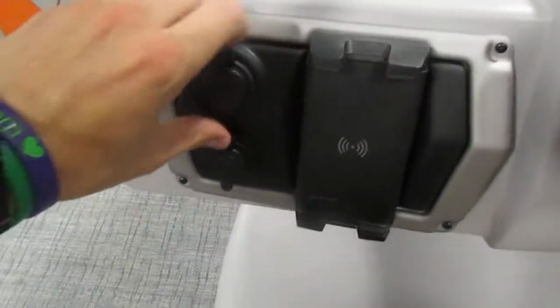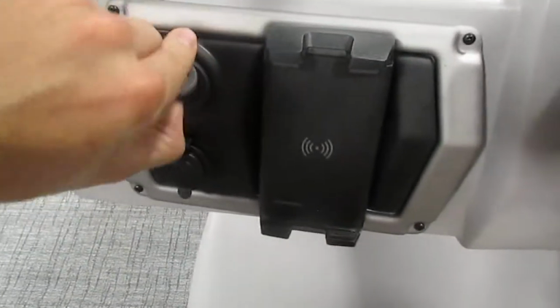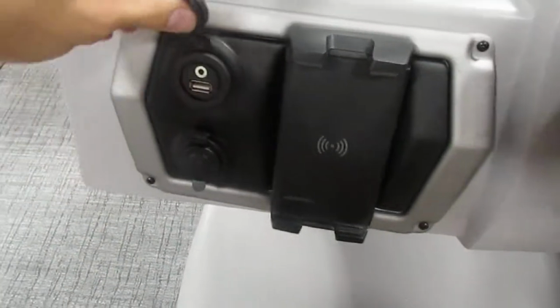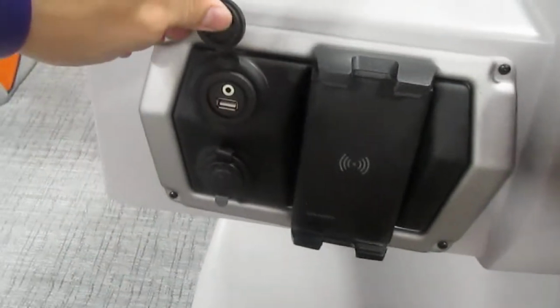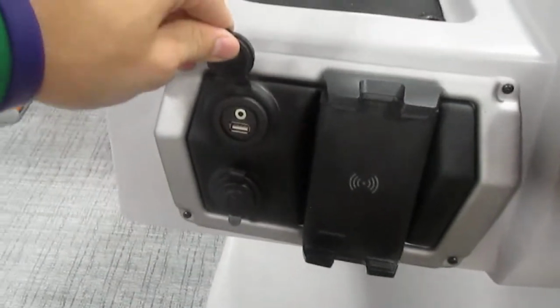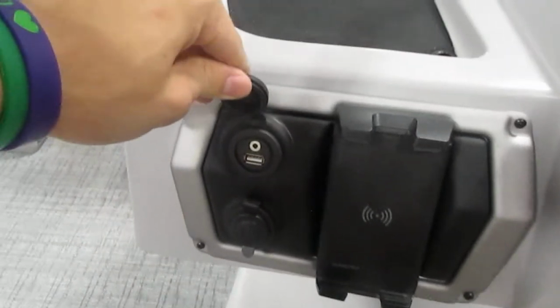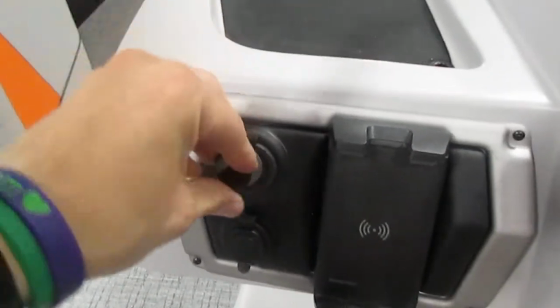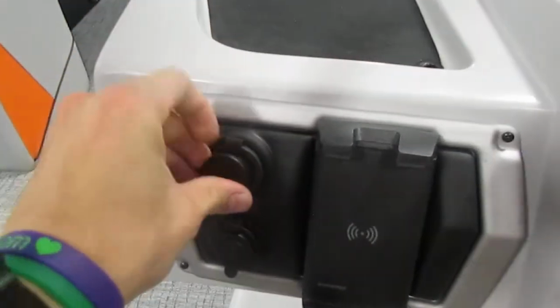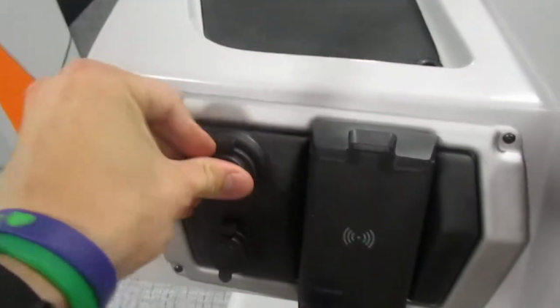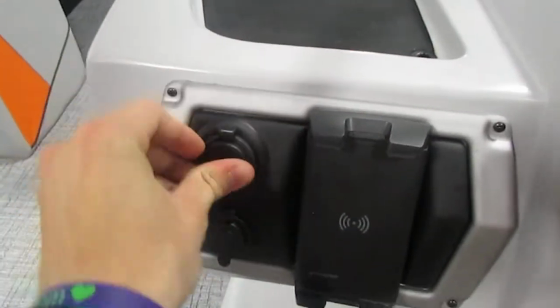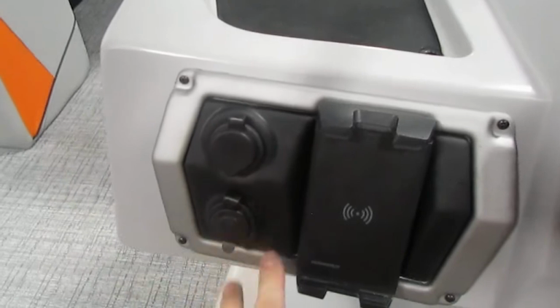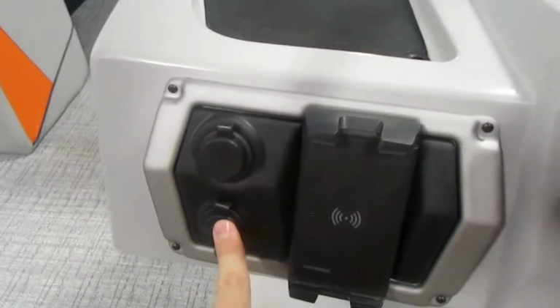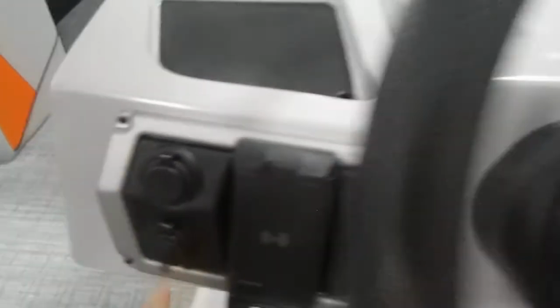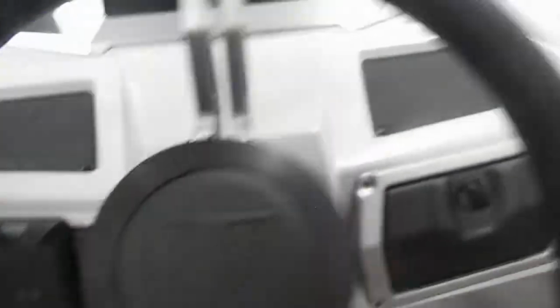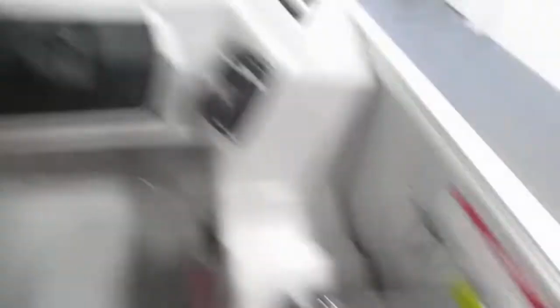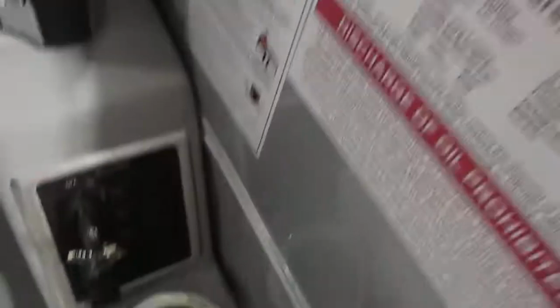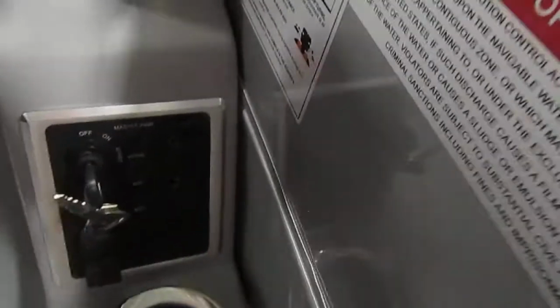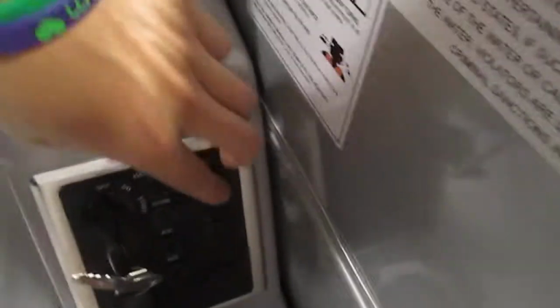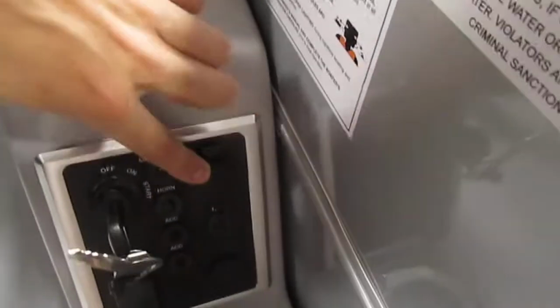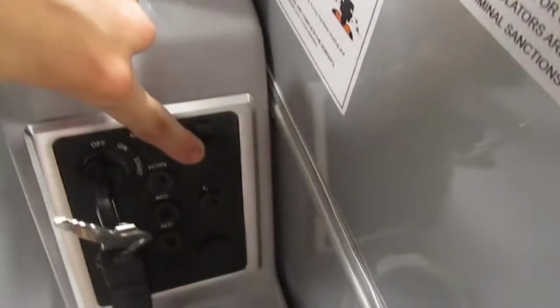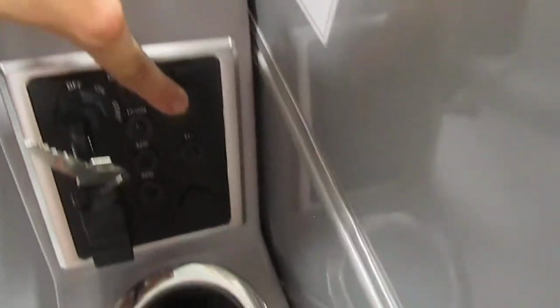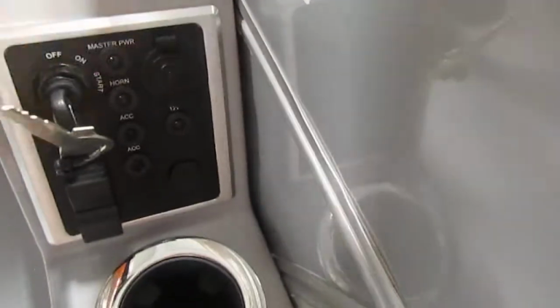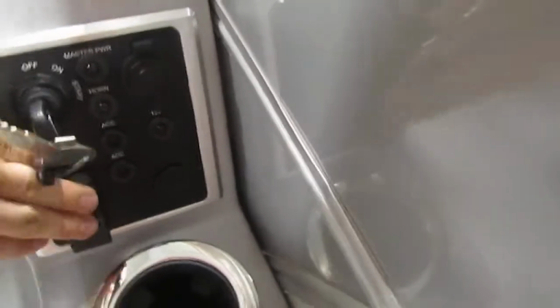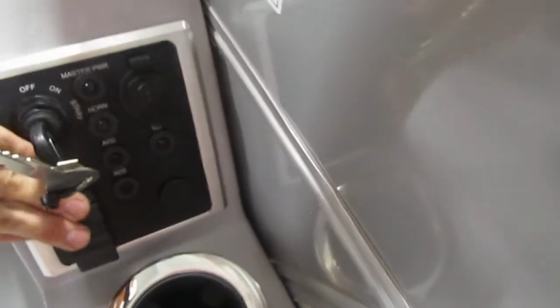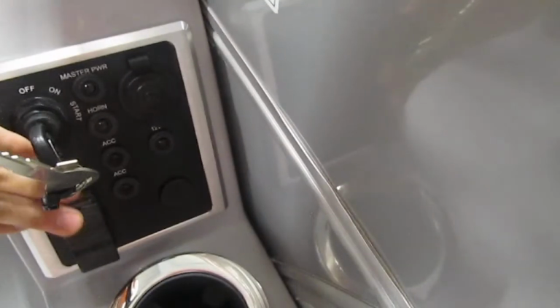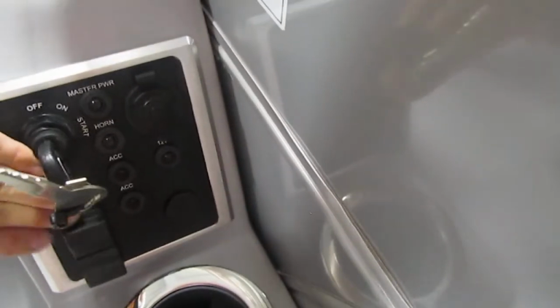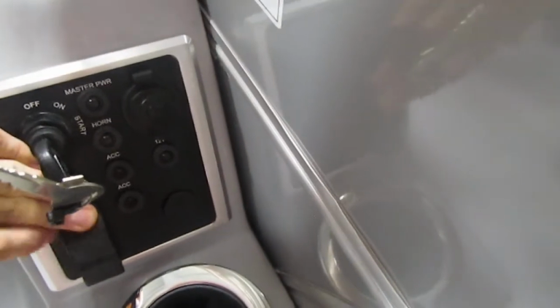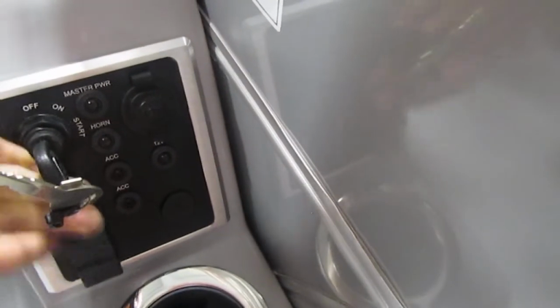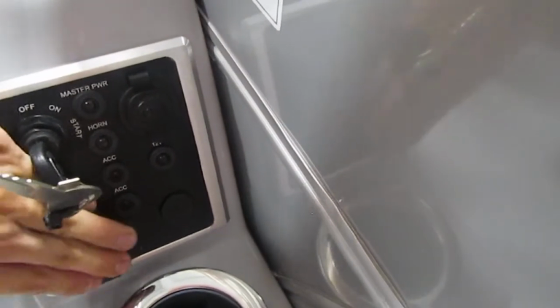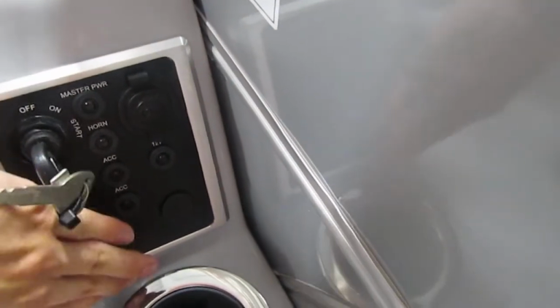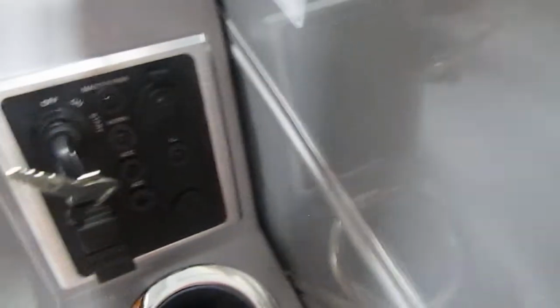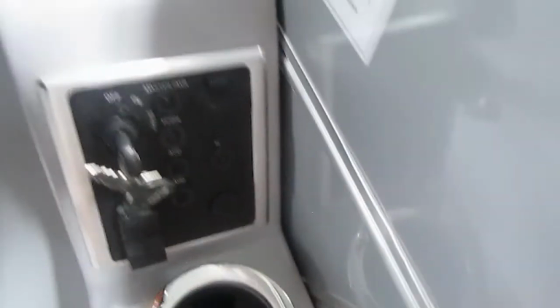You have one USB port up here with the aux input, and then the 12-volt power outlet. Down here there is another 12-volt power outlet, and two USB chargers right by the key.